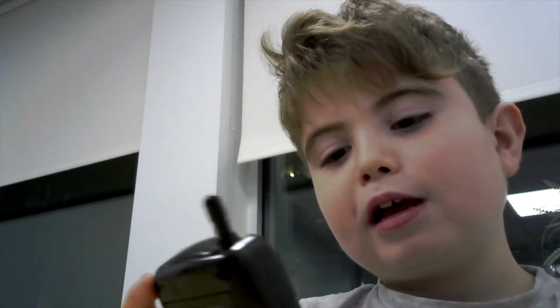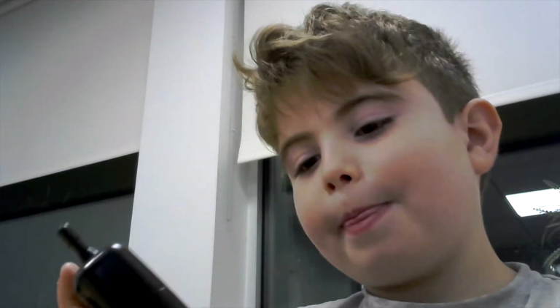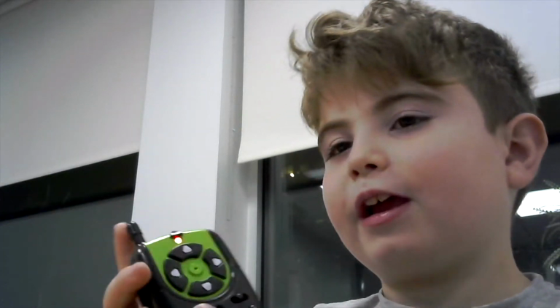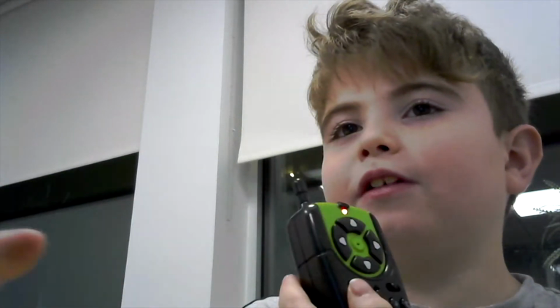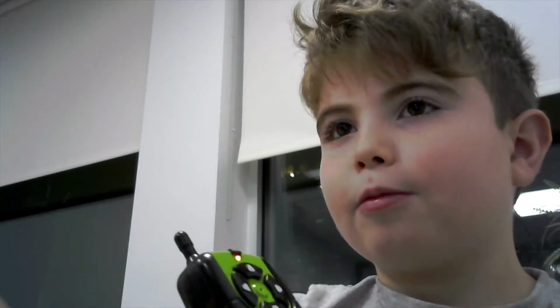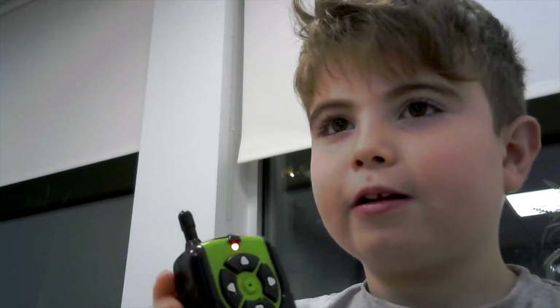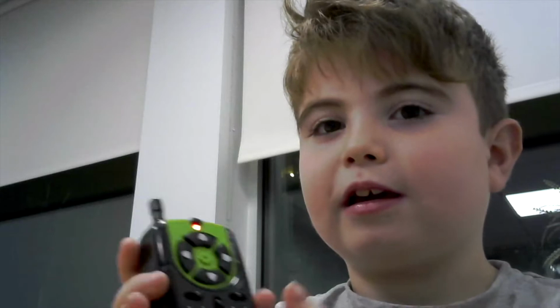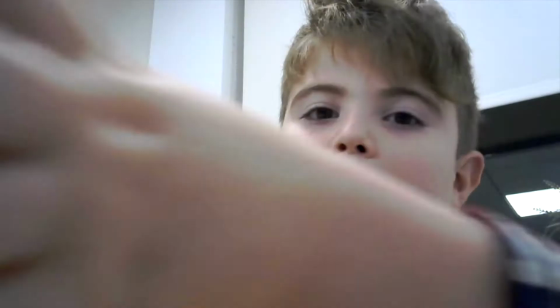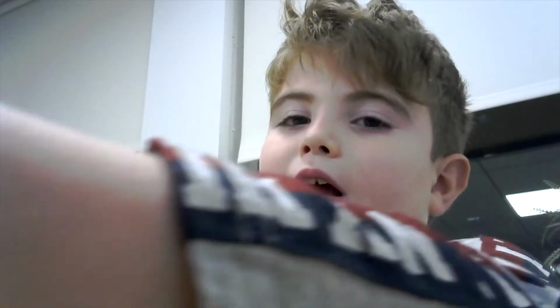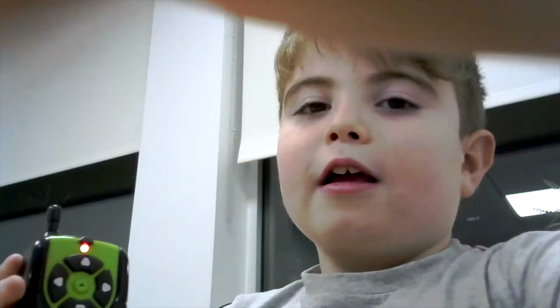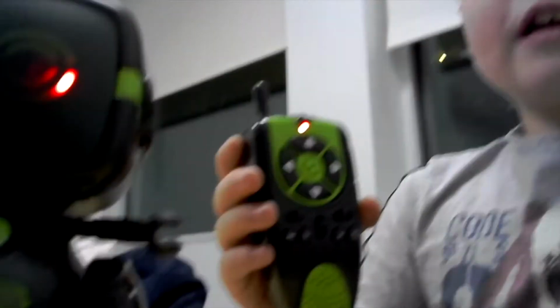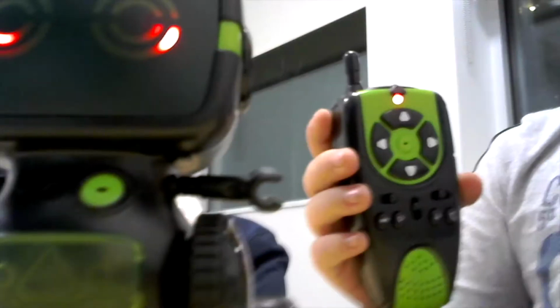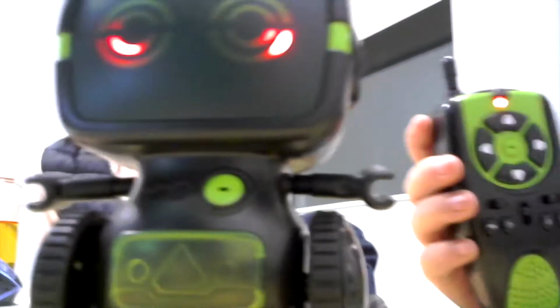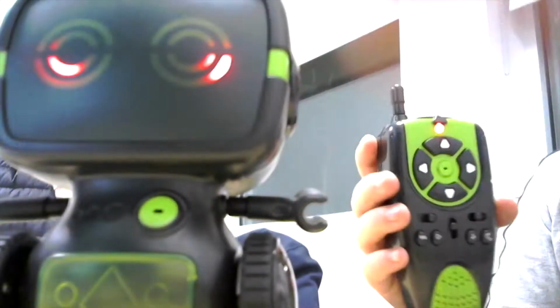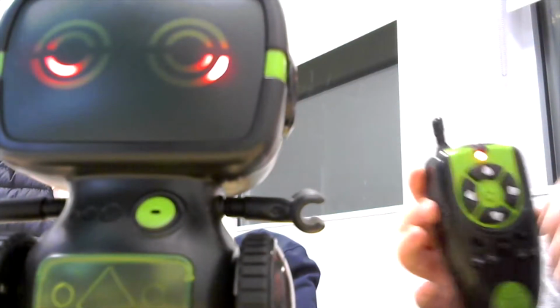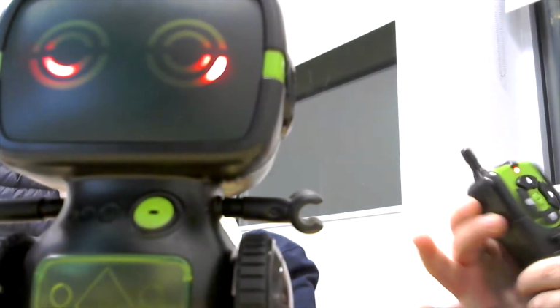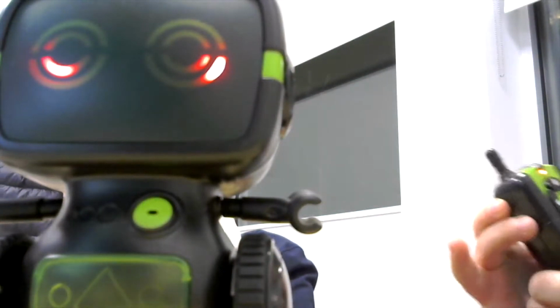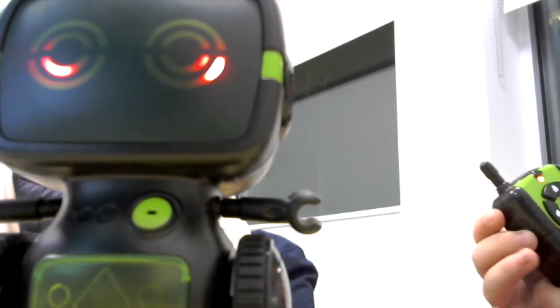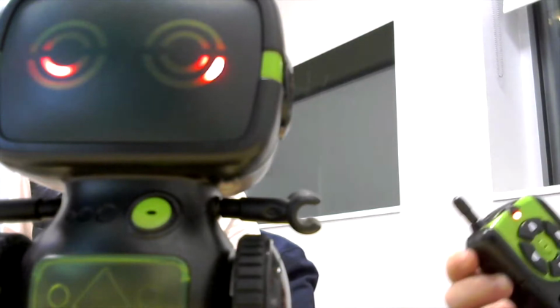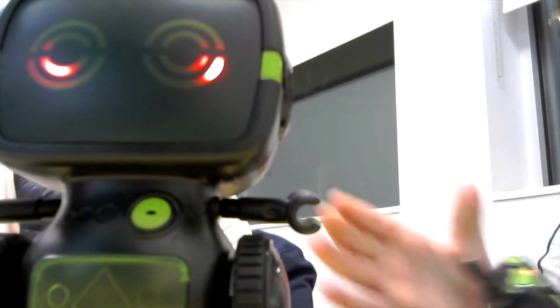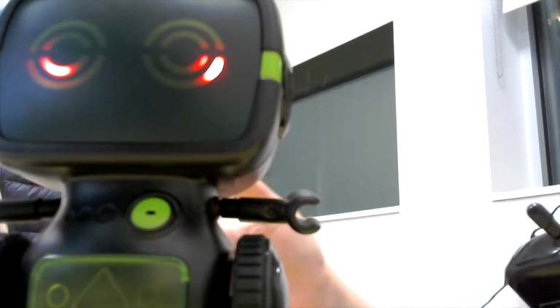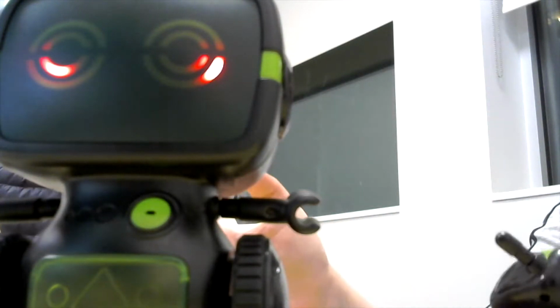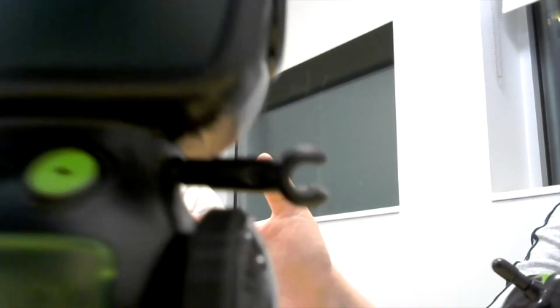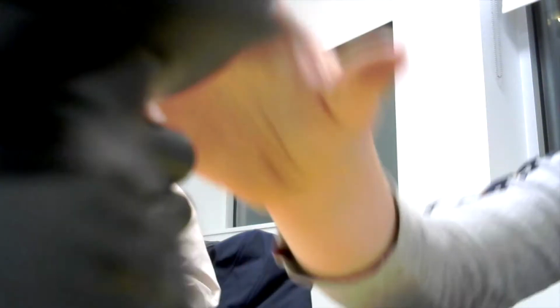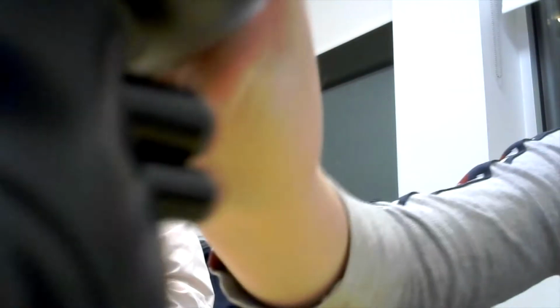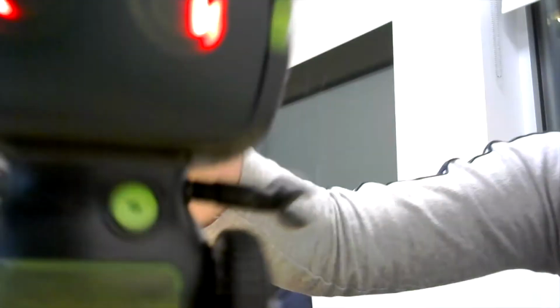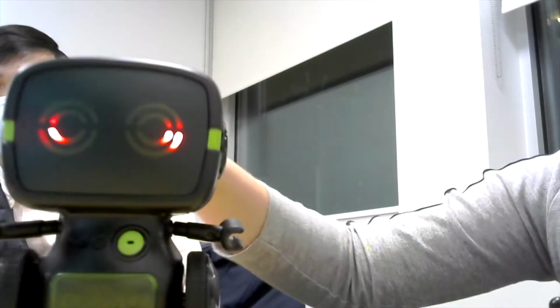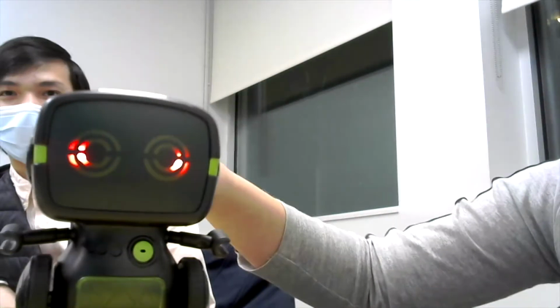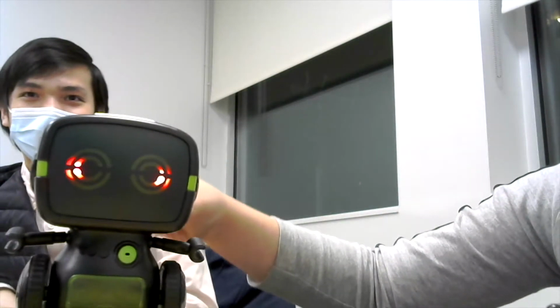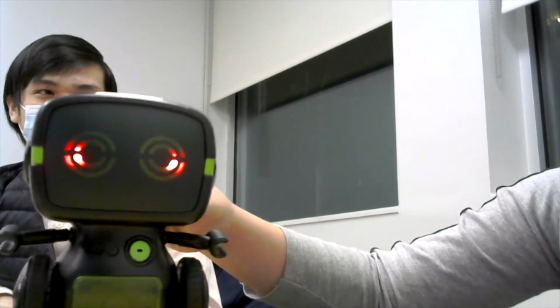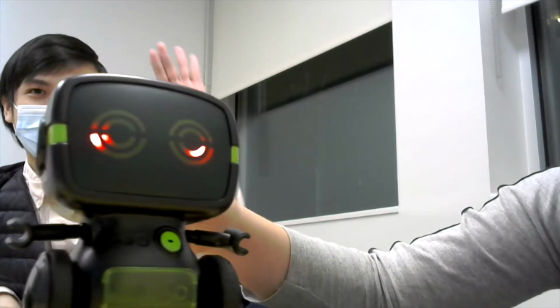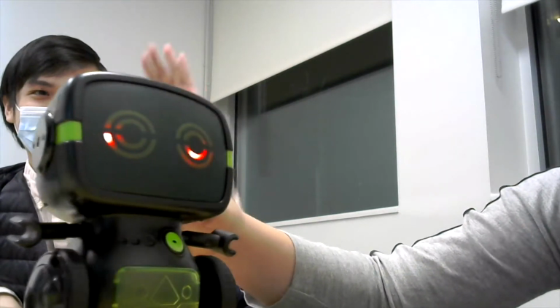Over here you have the demo button — DMO. It's to show what the robot does. So I'm going to press it and it's going to go back, forward, whatever.